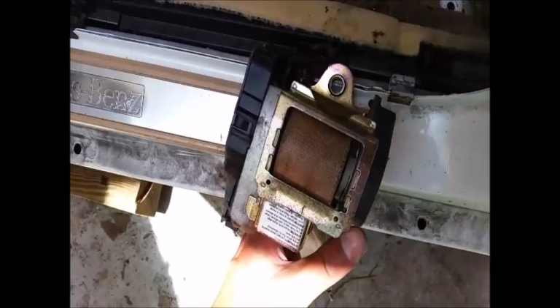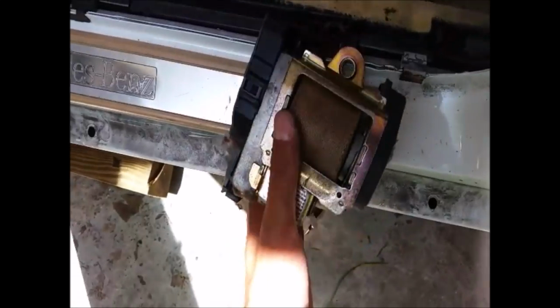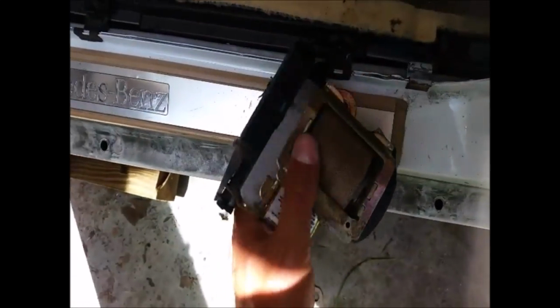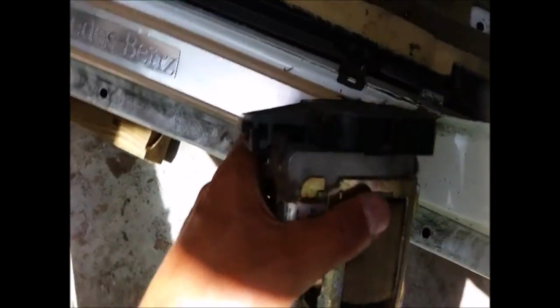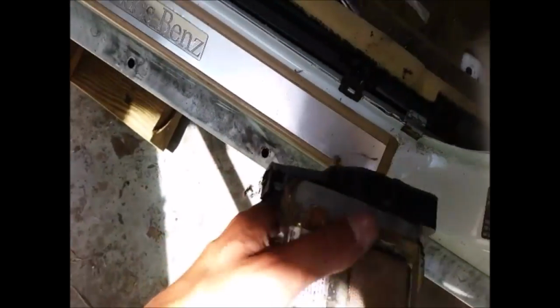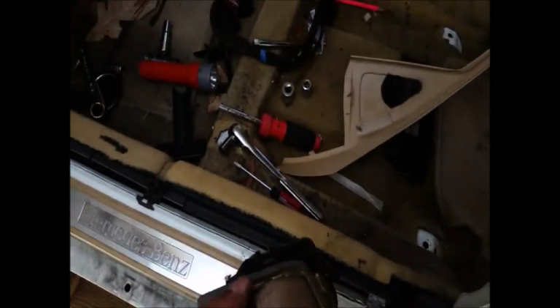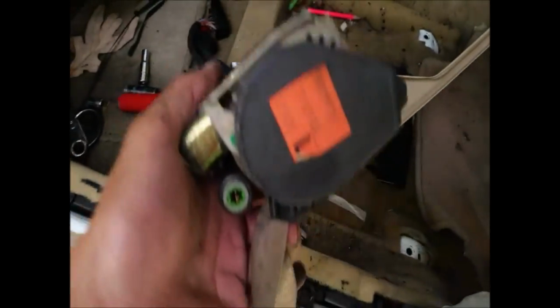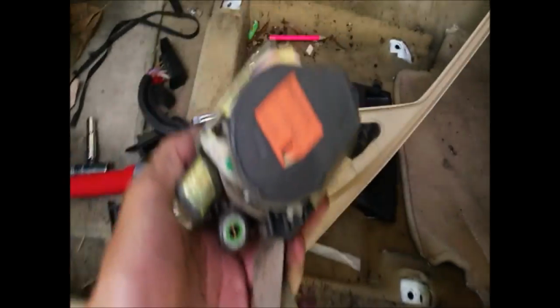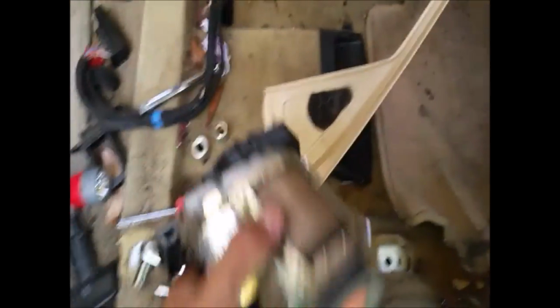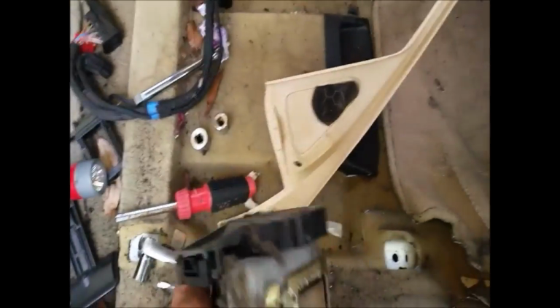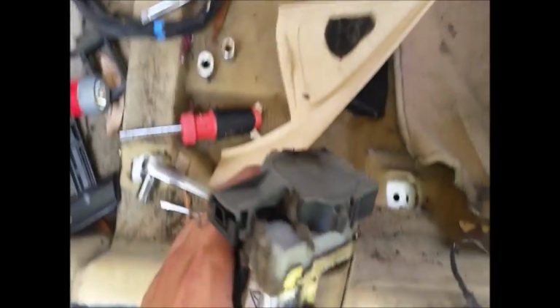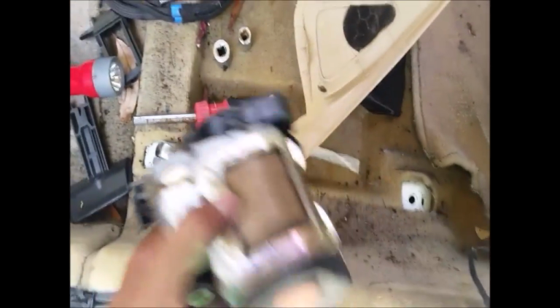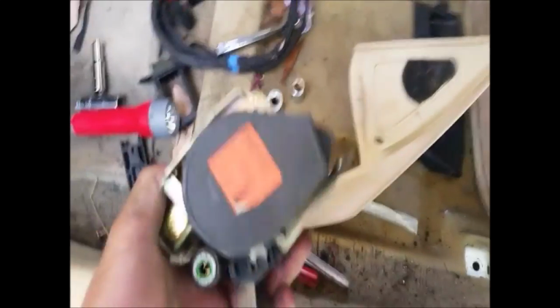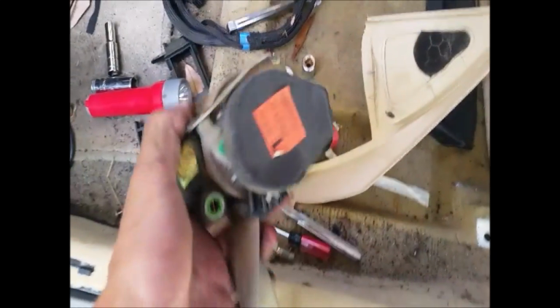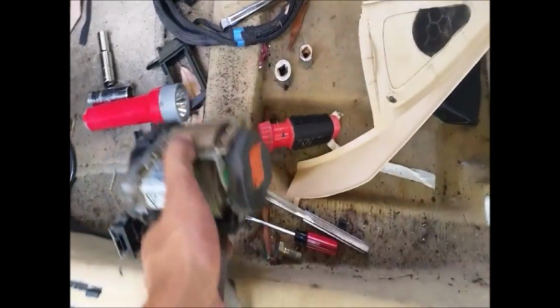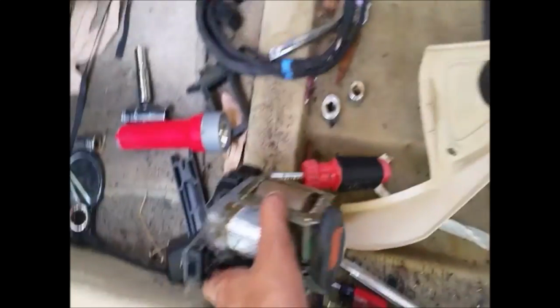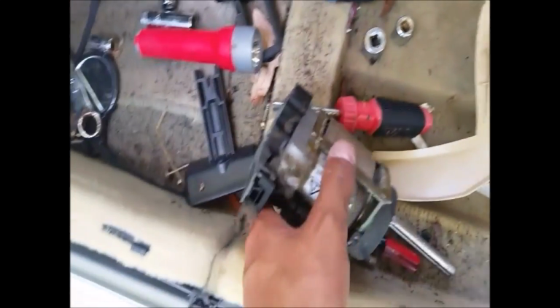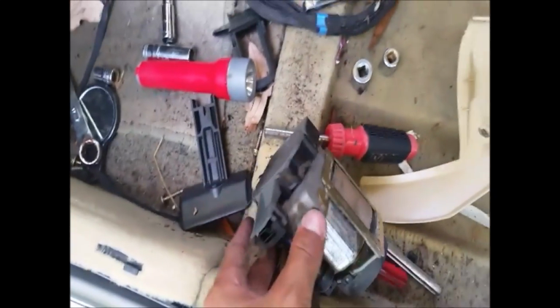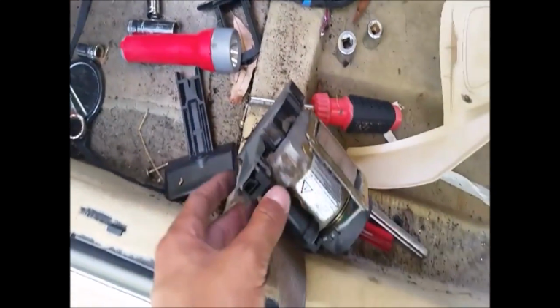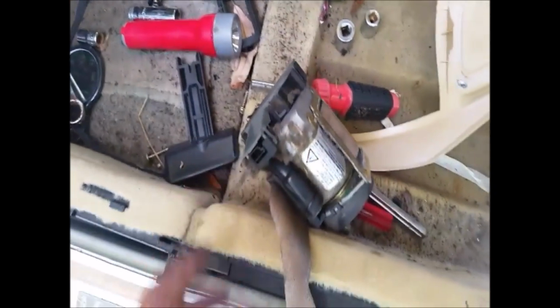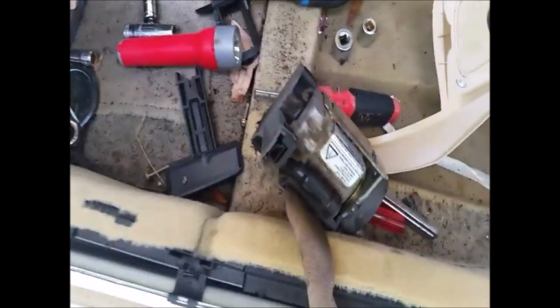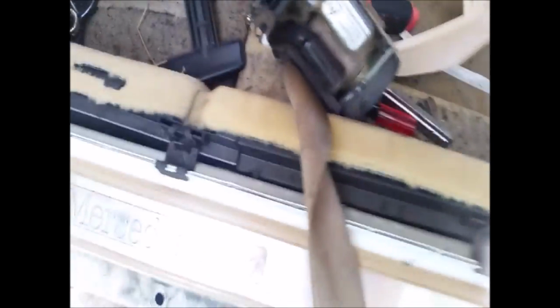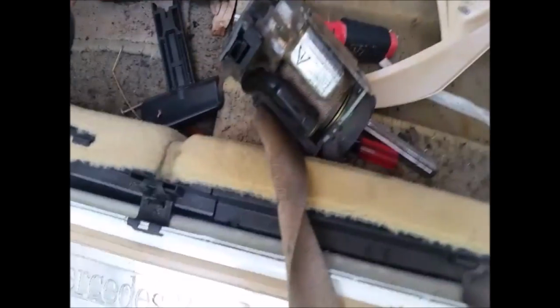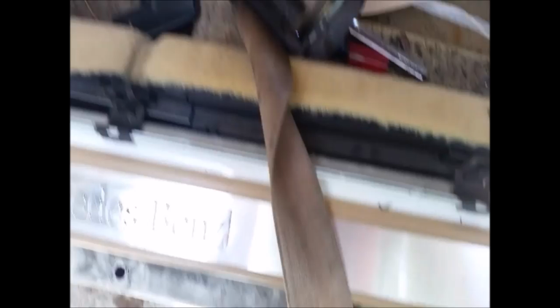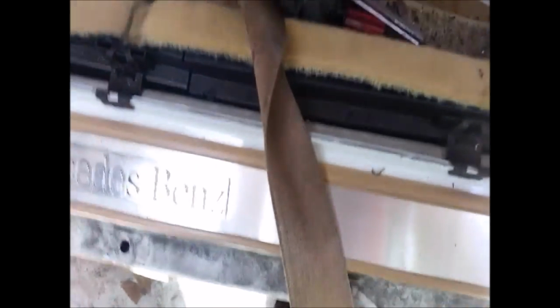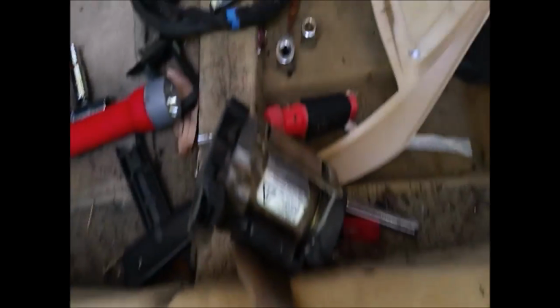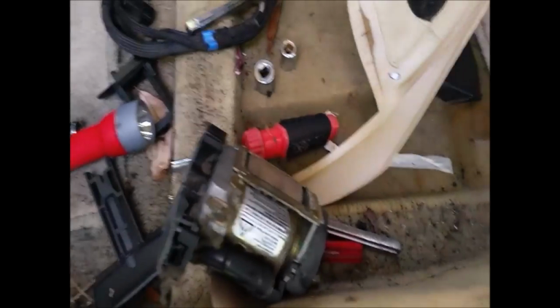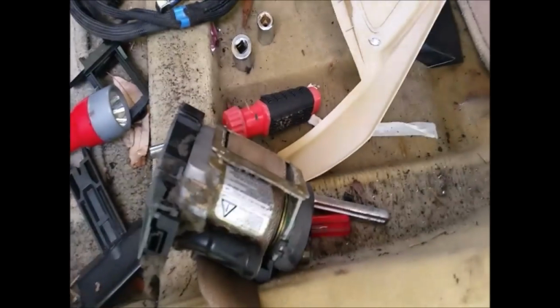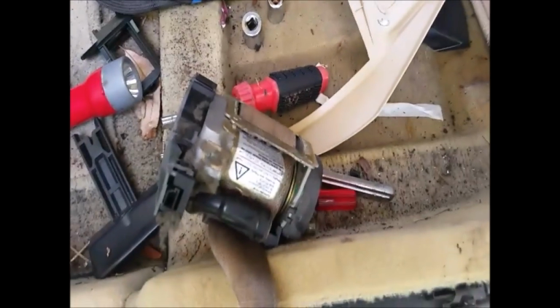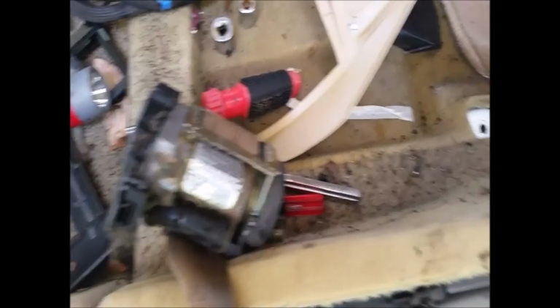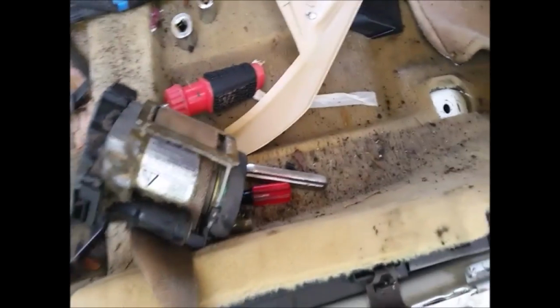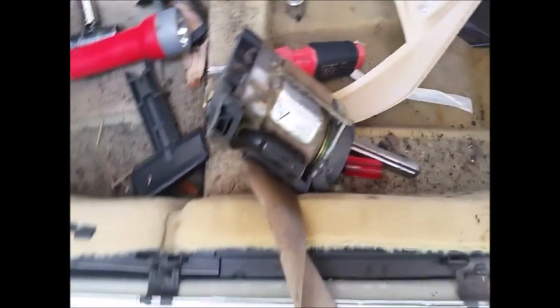As you can see it's covered with grime and stuff from years of usage, but this is actually a good tensioner and a good belt on this car. I'm just gonna sell it — this is a scrap car.